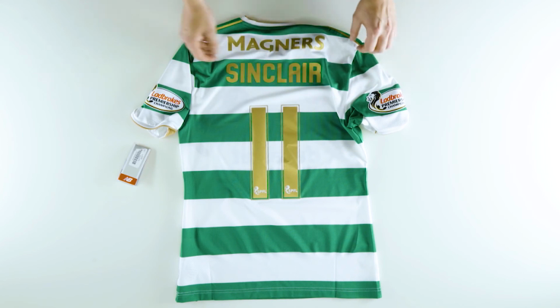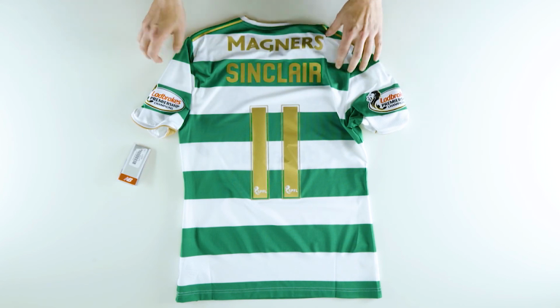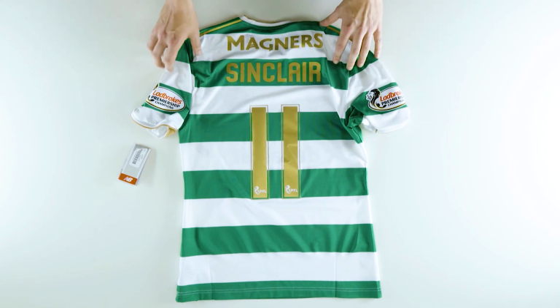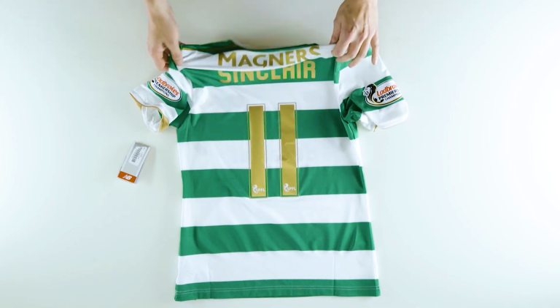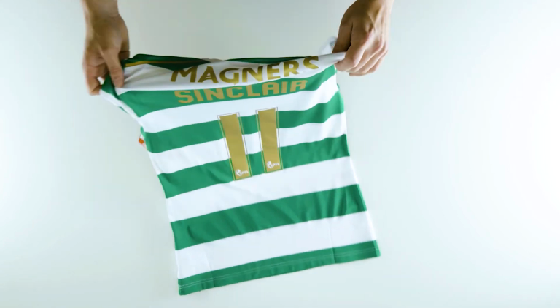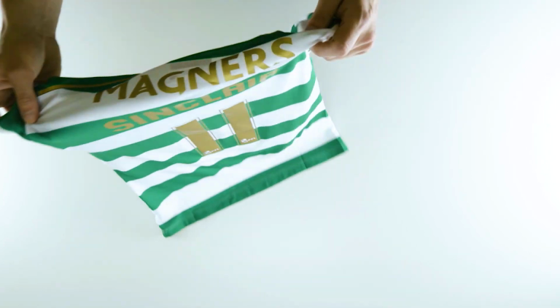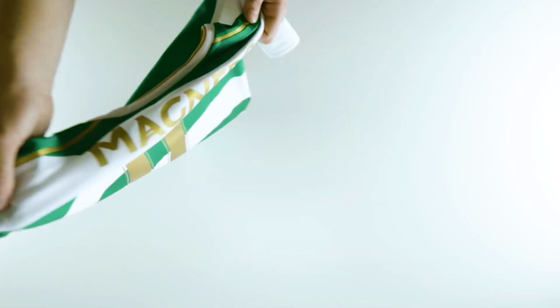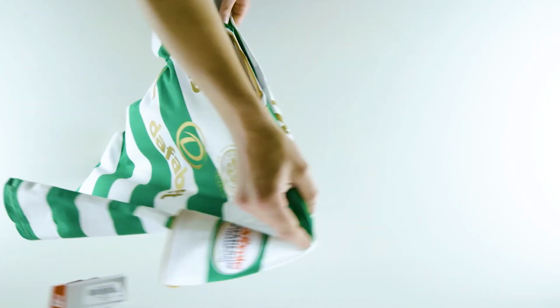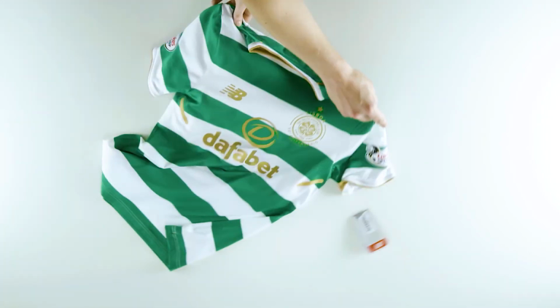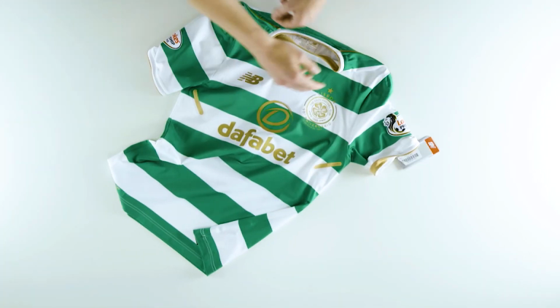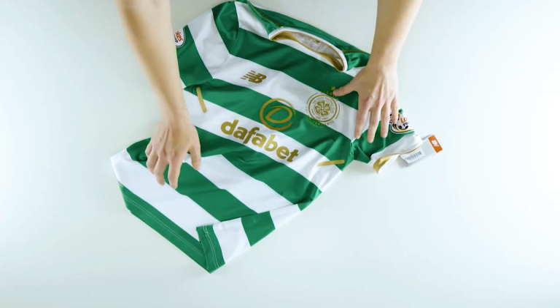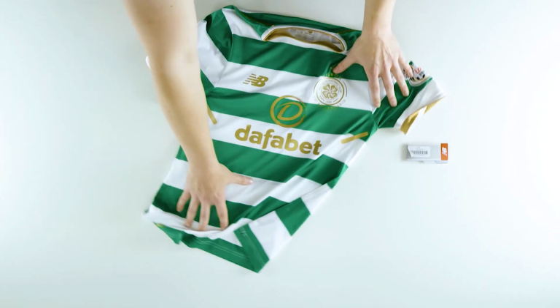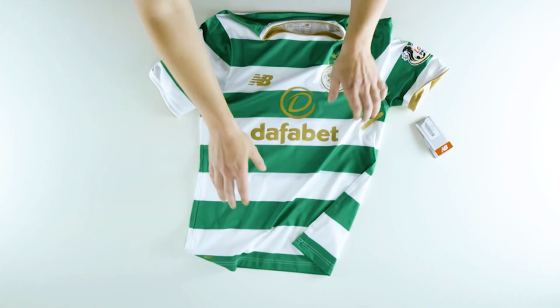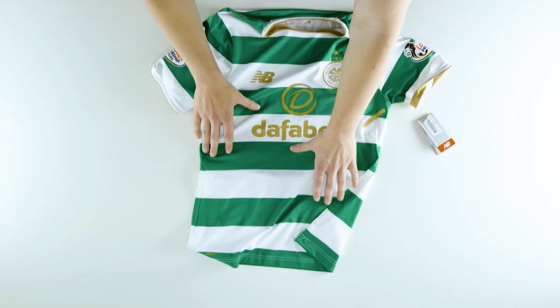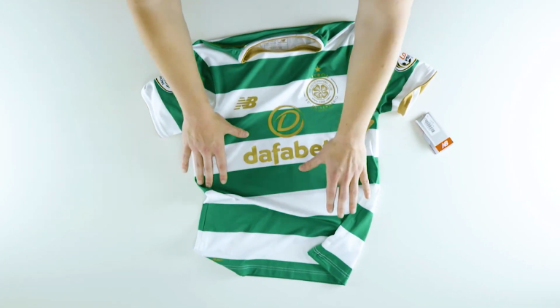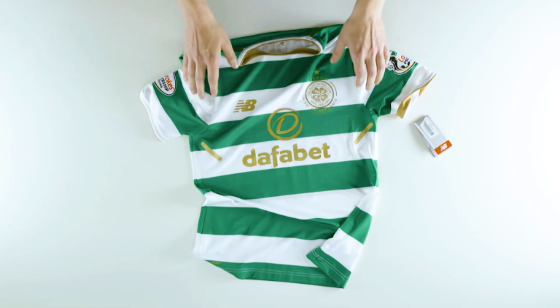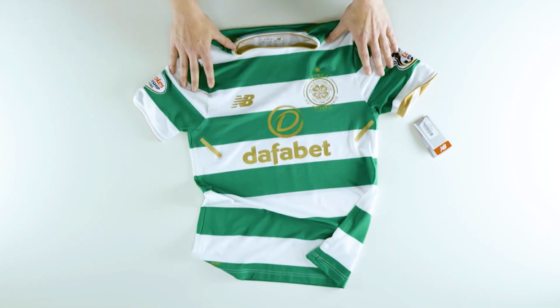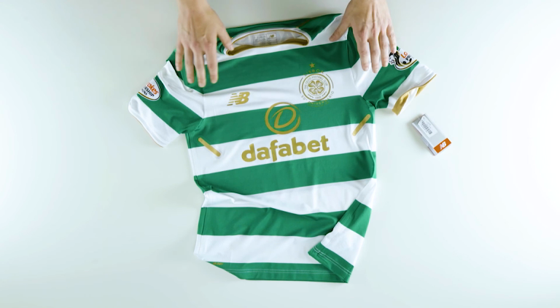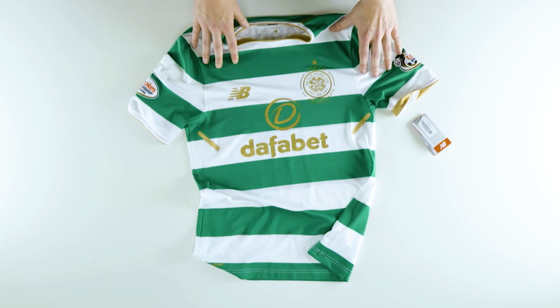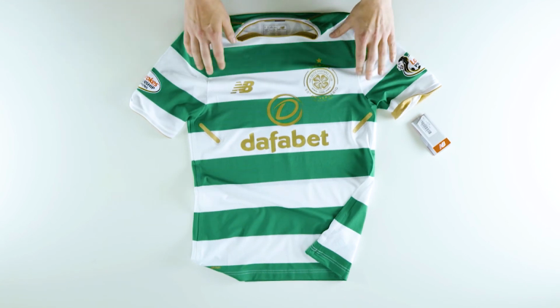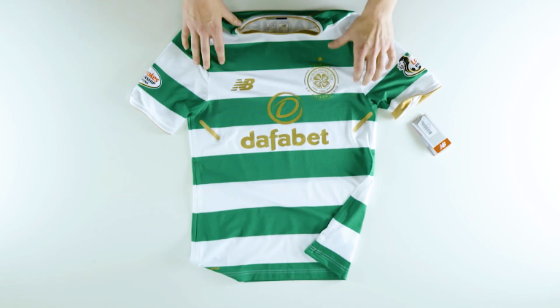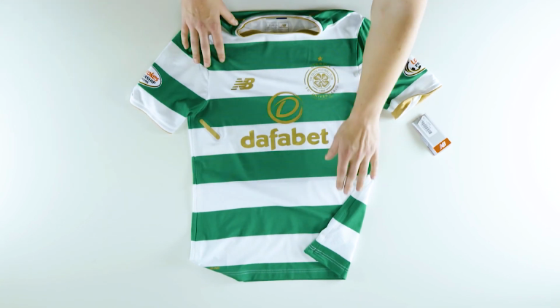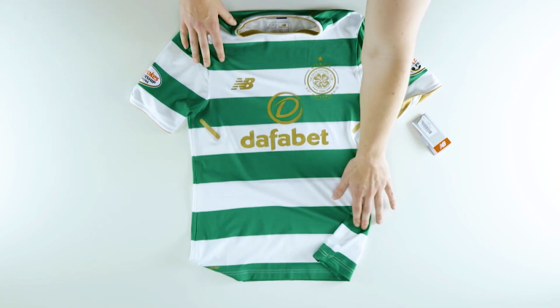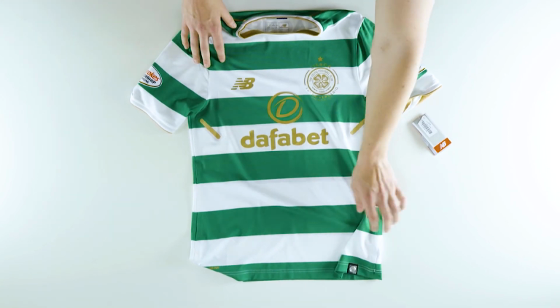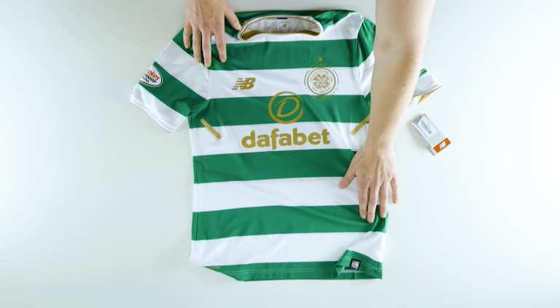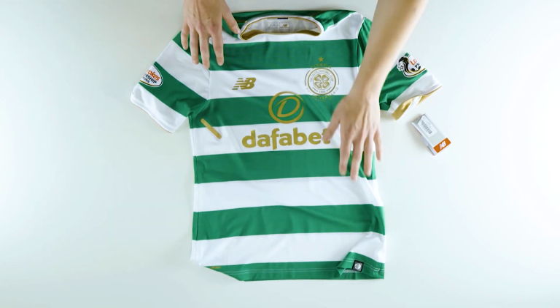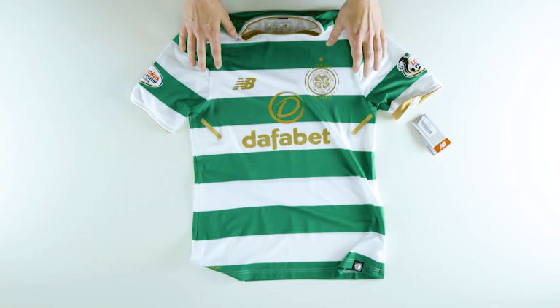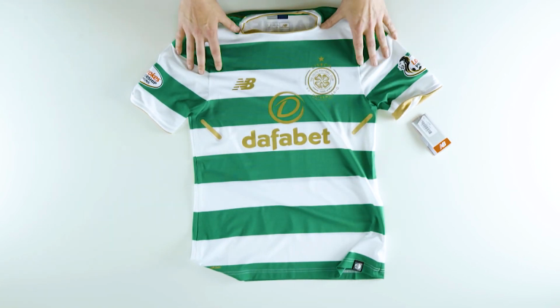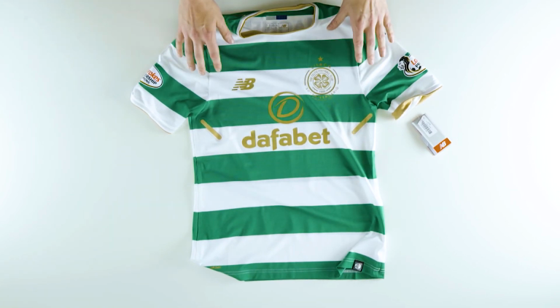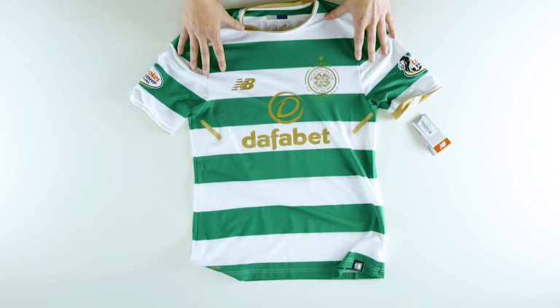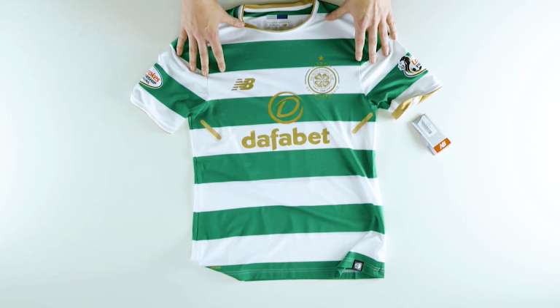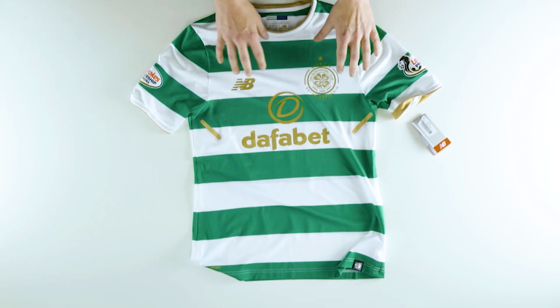Personally, I'm loving the badge on this shirt this year. I think it's a really nice tribute to the Lisbon Lions and hopefully it will spur the Celtic lads on to do well in Europe this year.